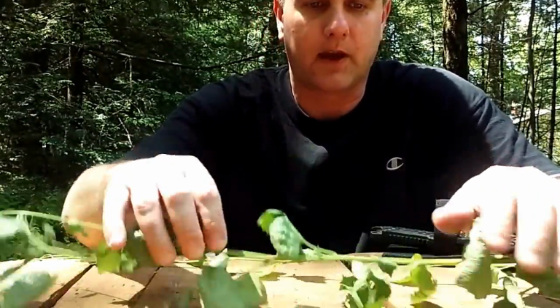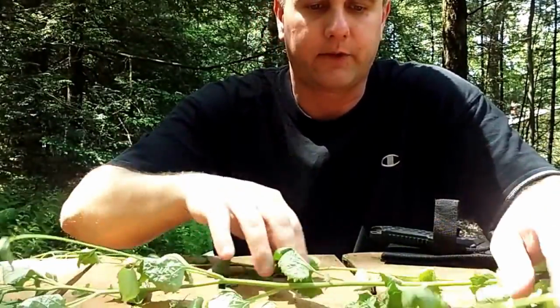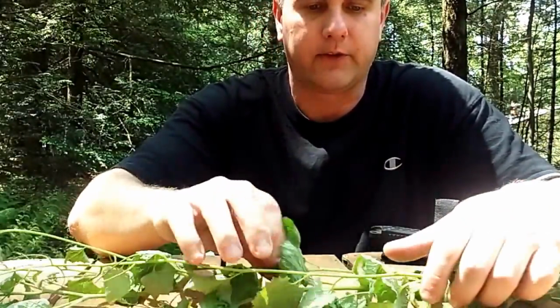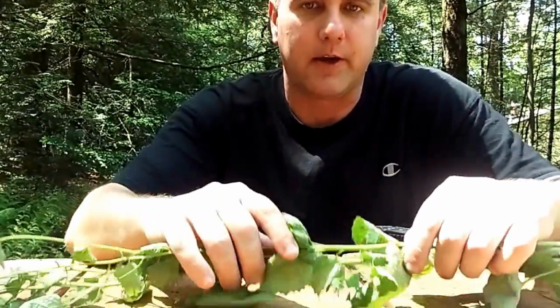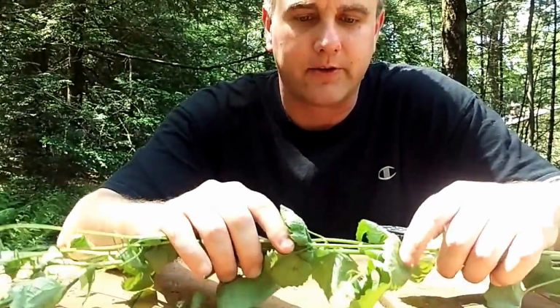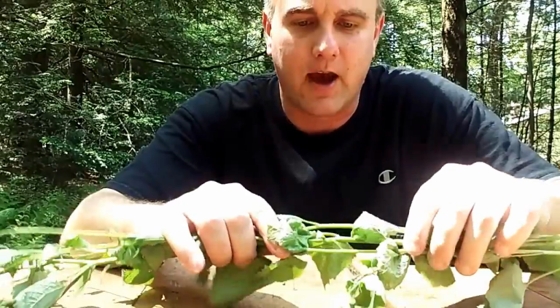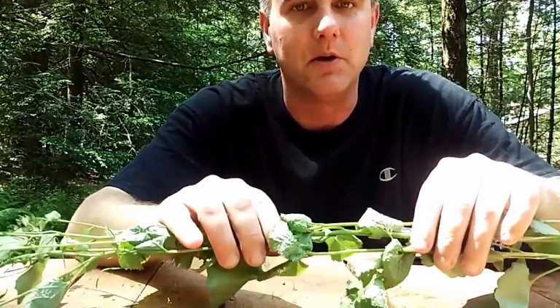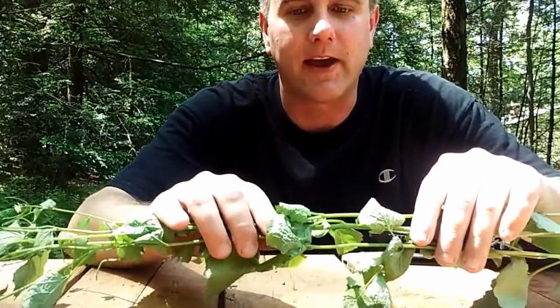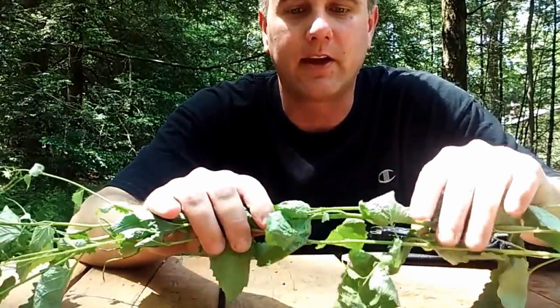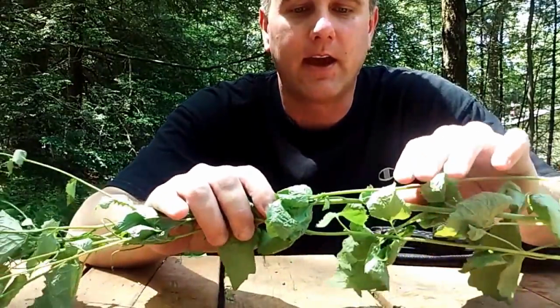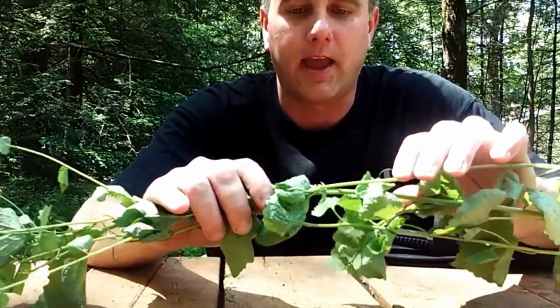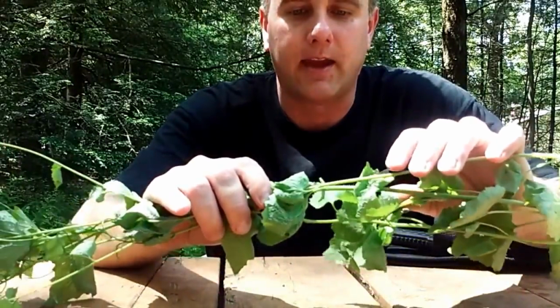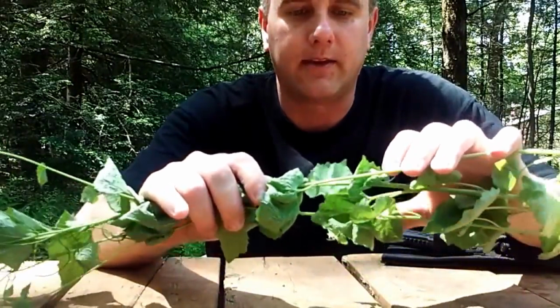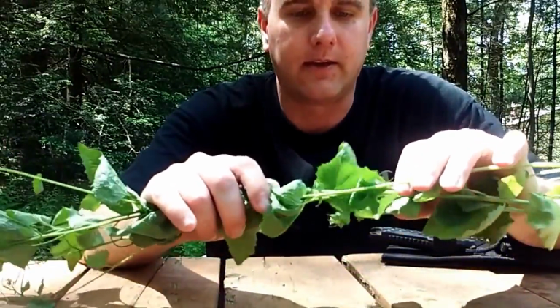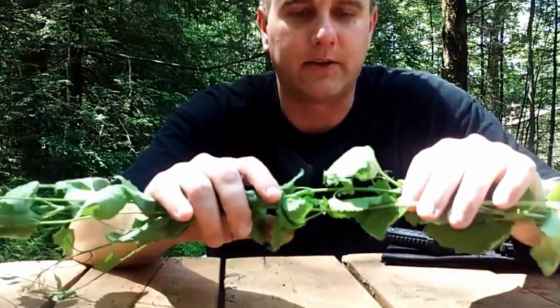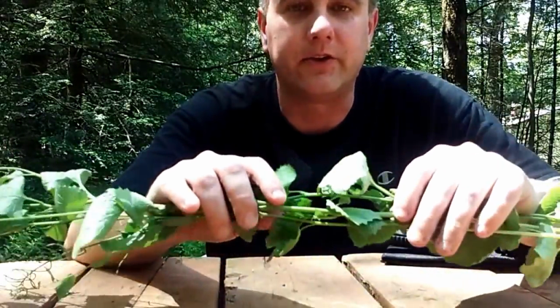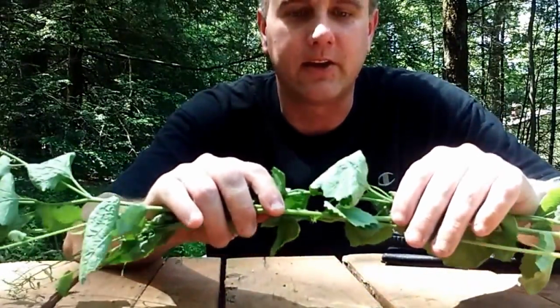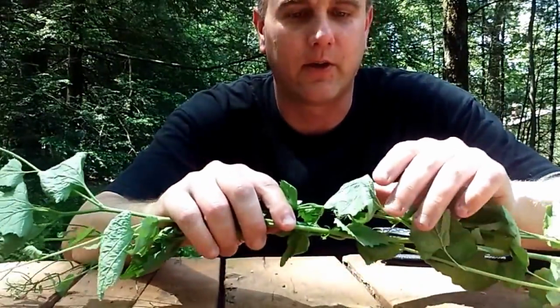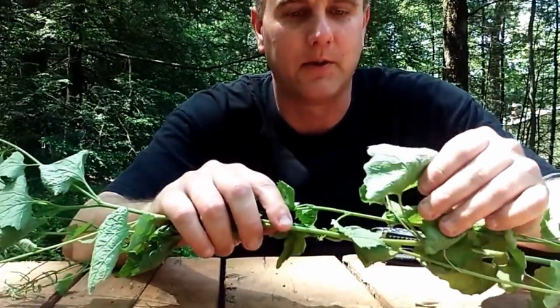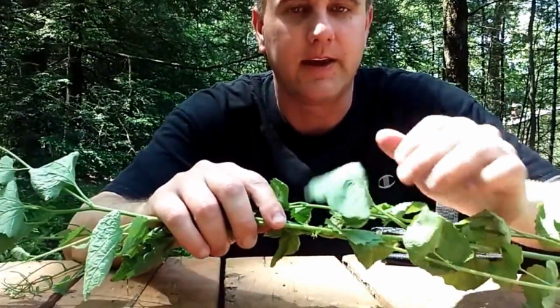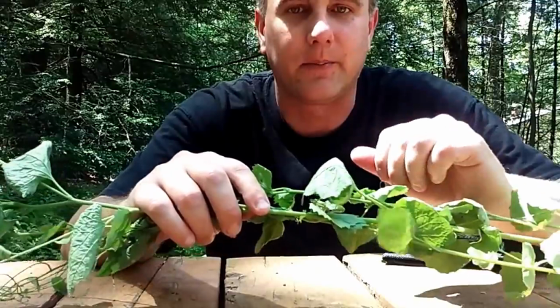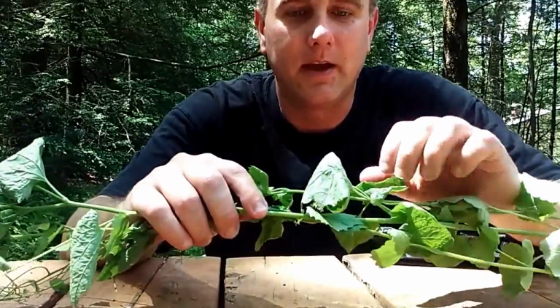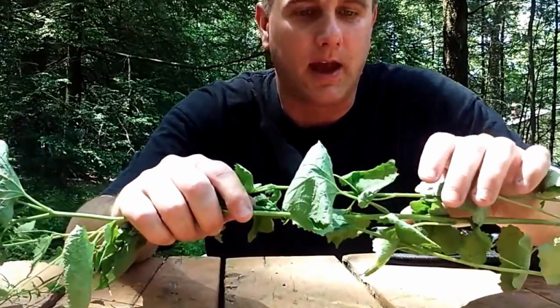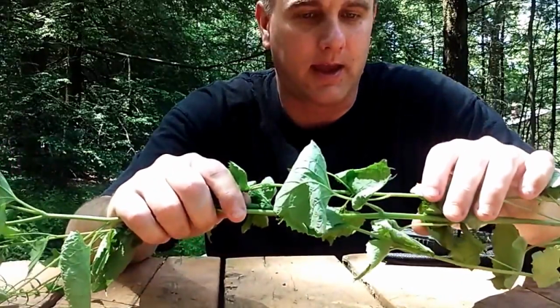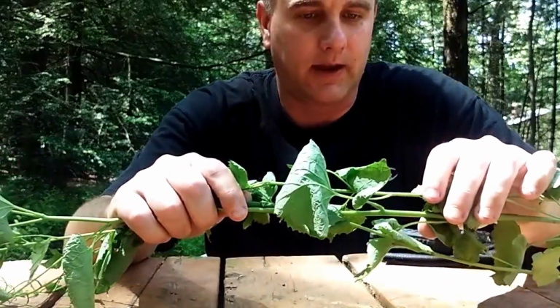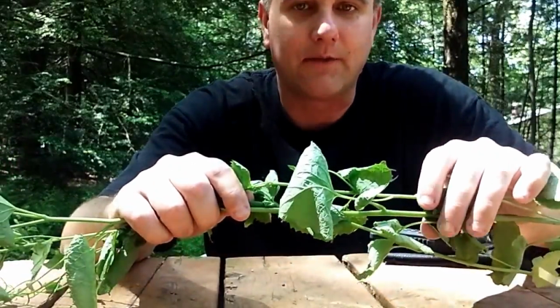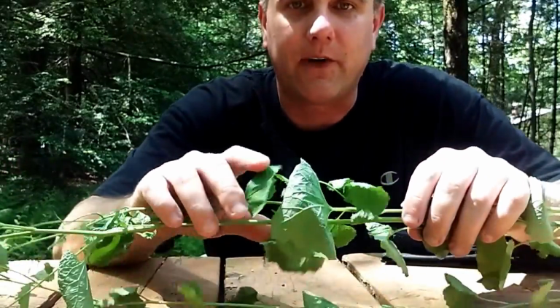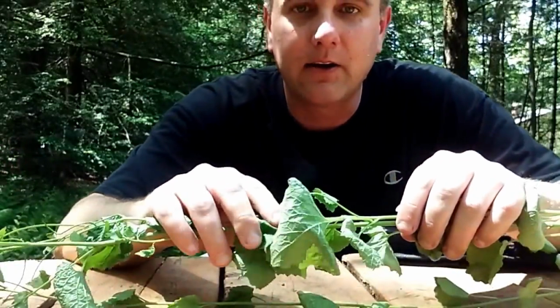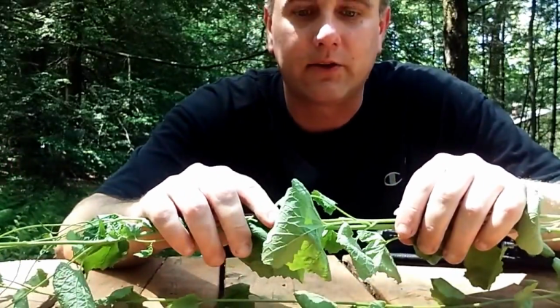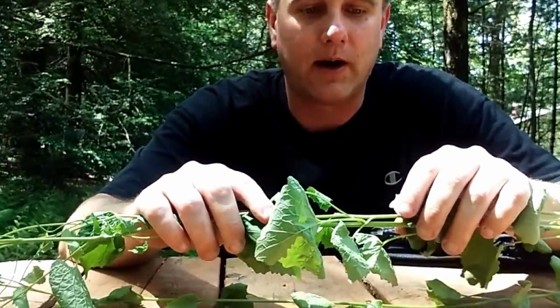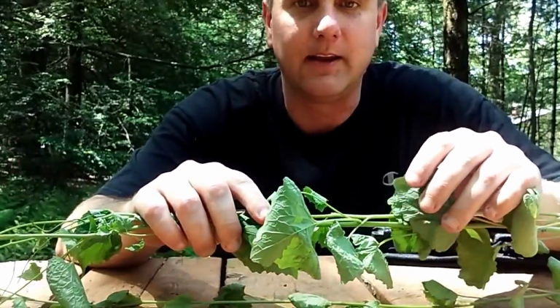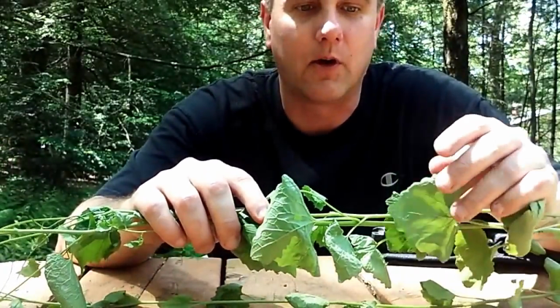So the scenario is: I'm on the move and I need some energy, so I want to eat something. I don't have a campfire, so I need to eat it raw.